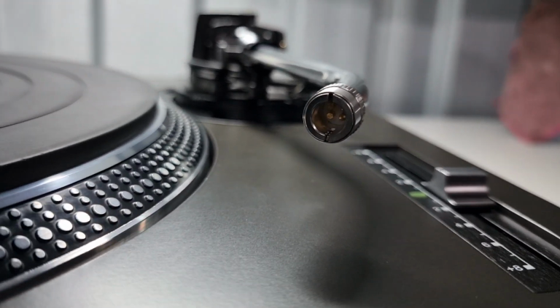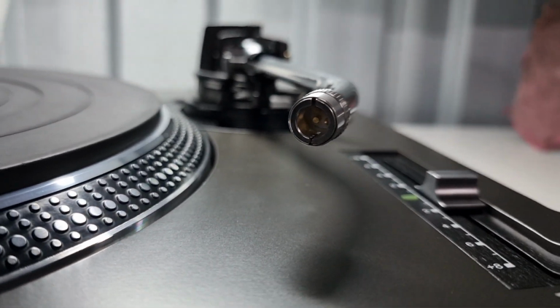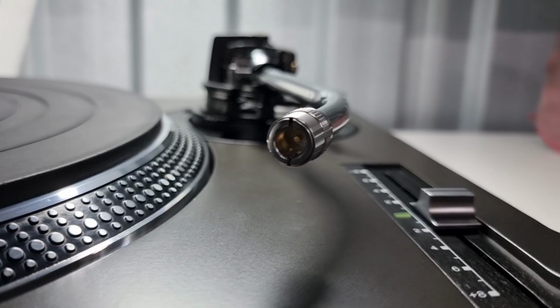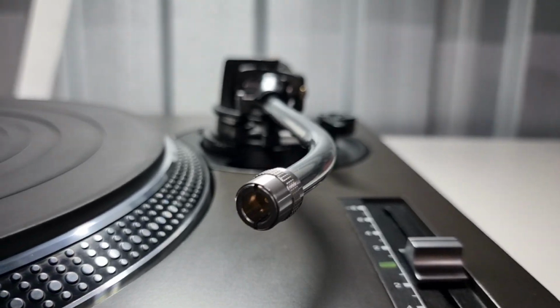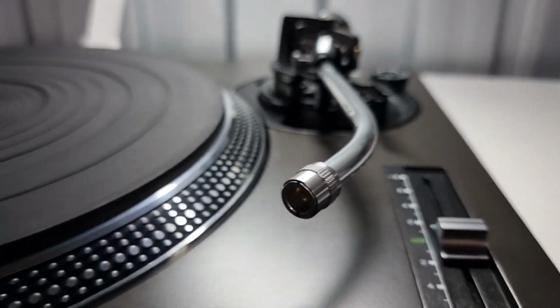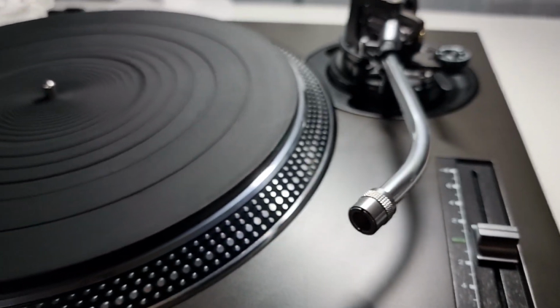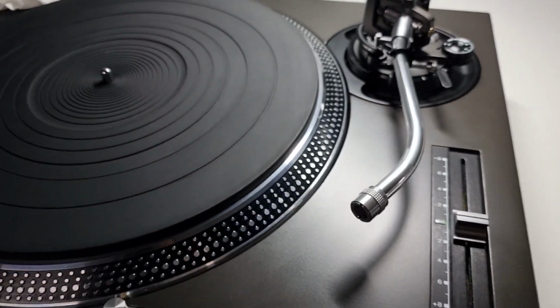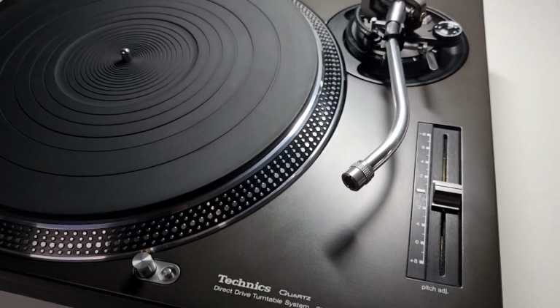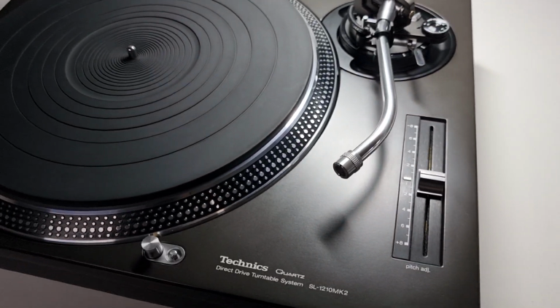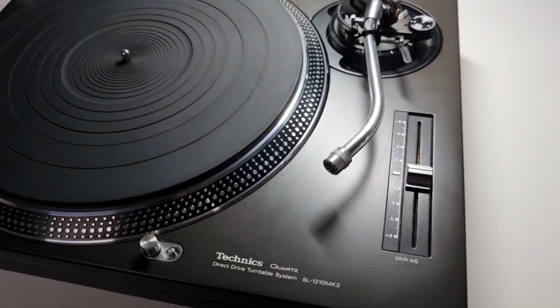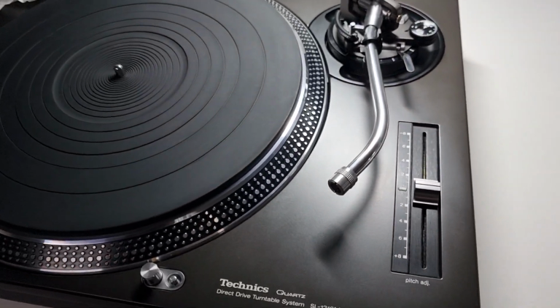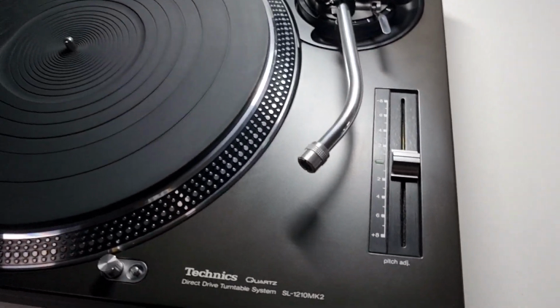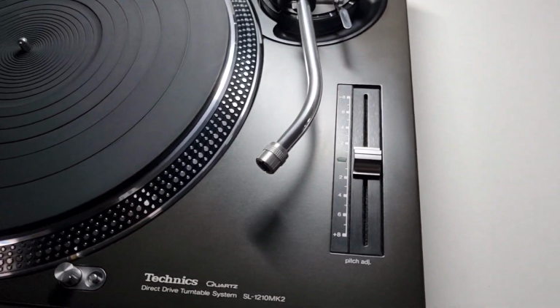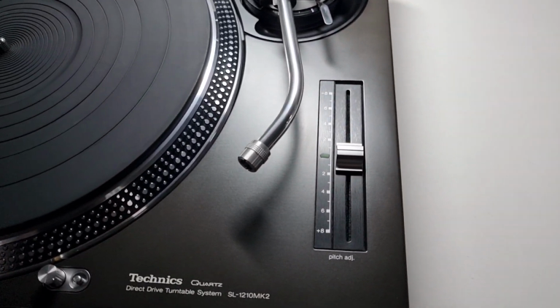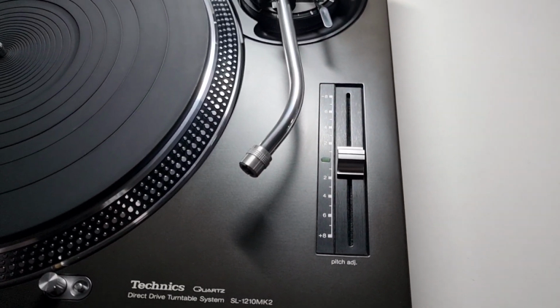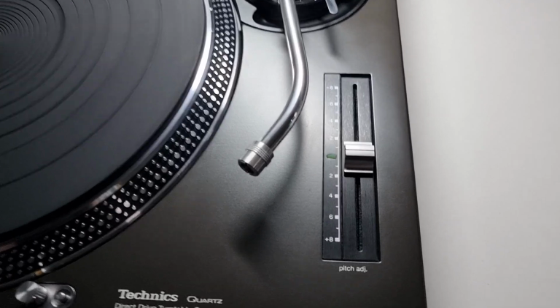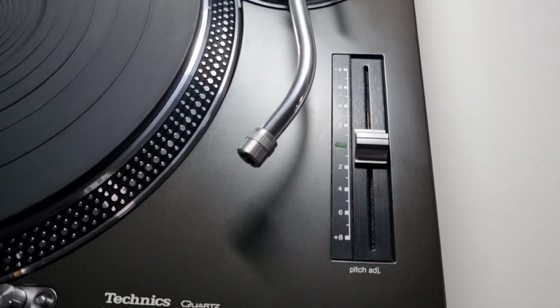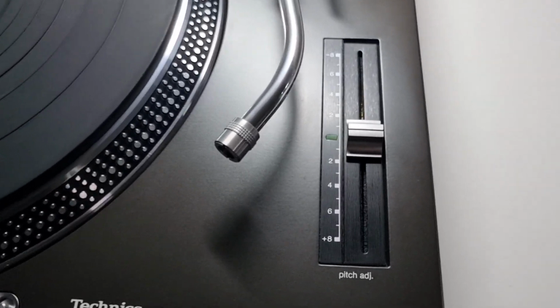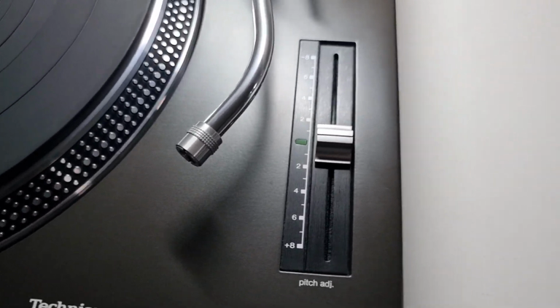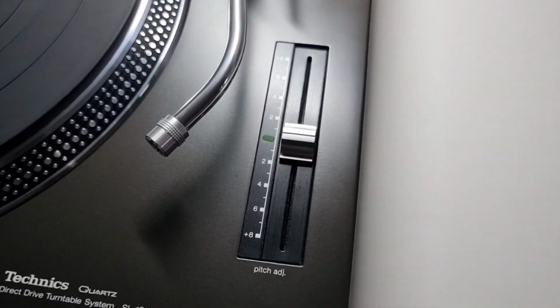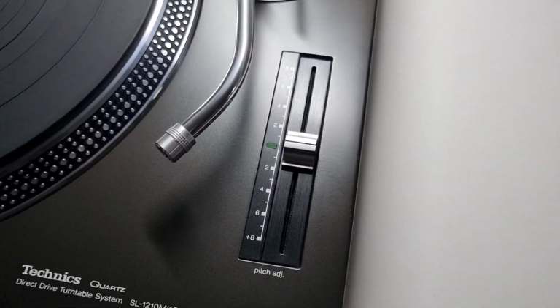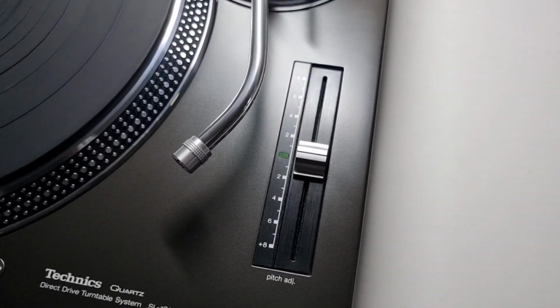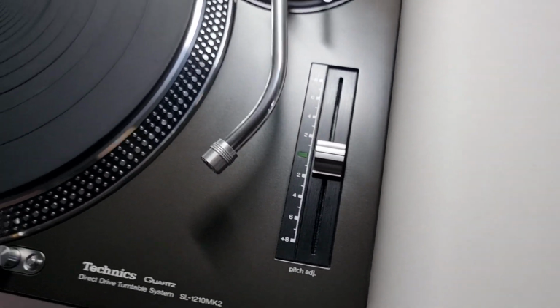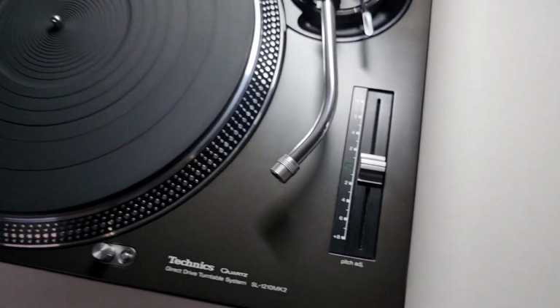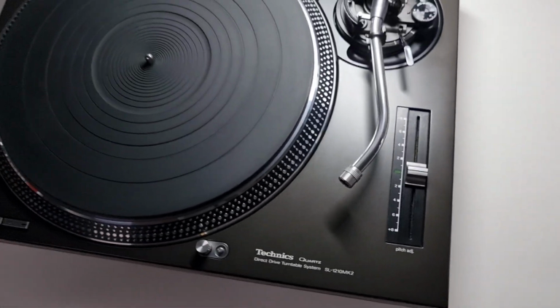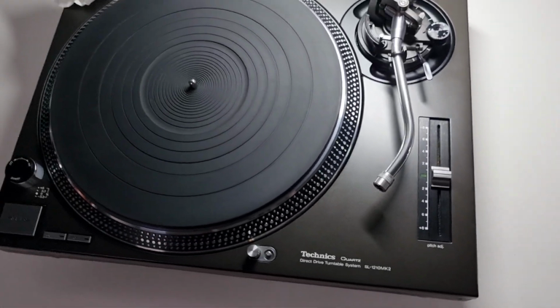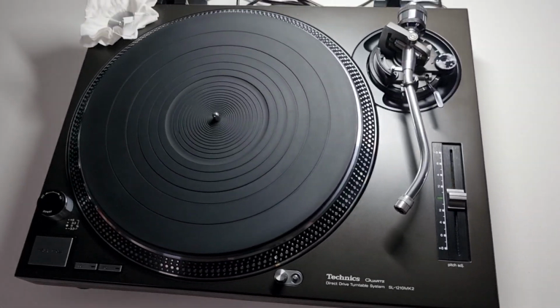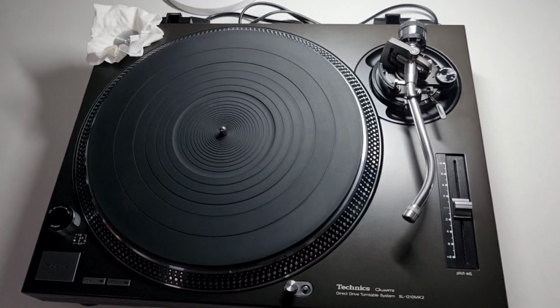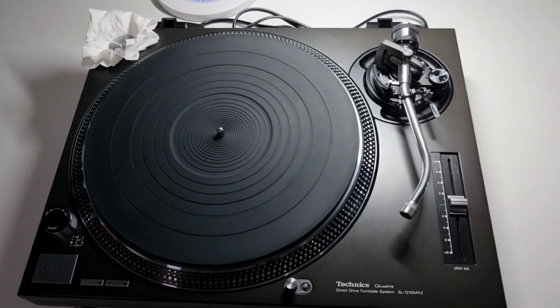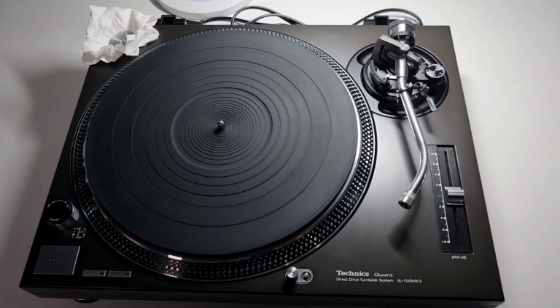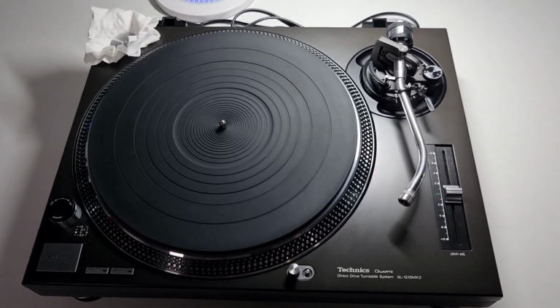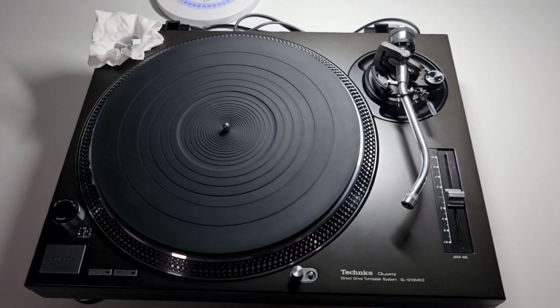Plenty of machine polished parts on here — the sockets themselves are machine polished, the platter has been machine polished. The pitch unit — oh man, the pitch is lovely on this, absolutely lovely.